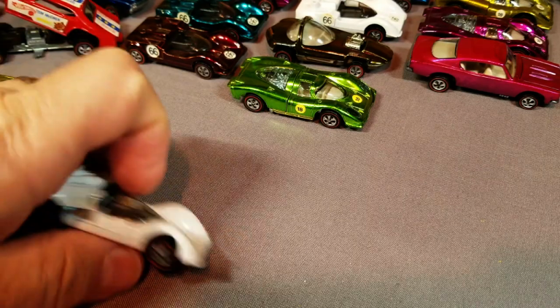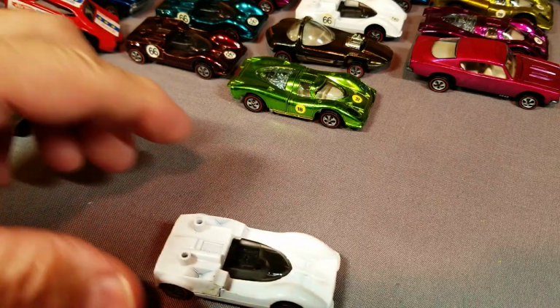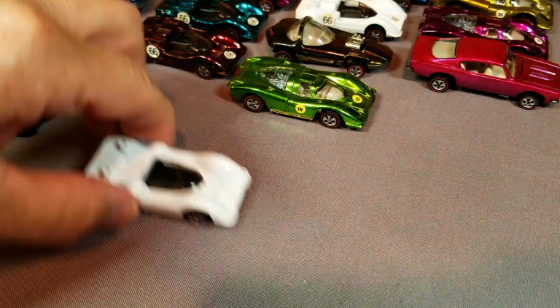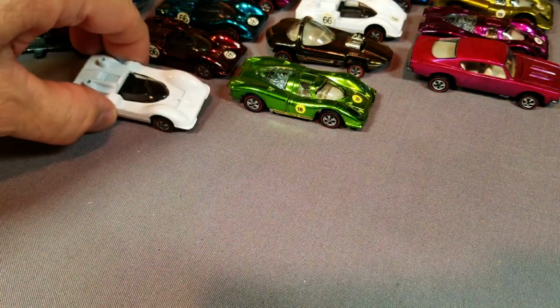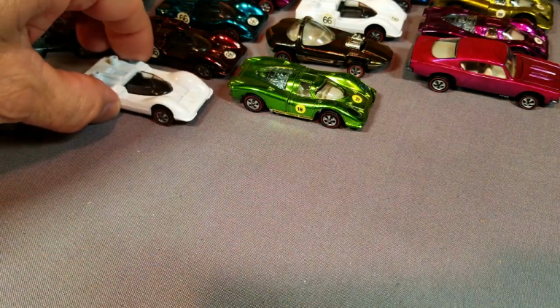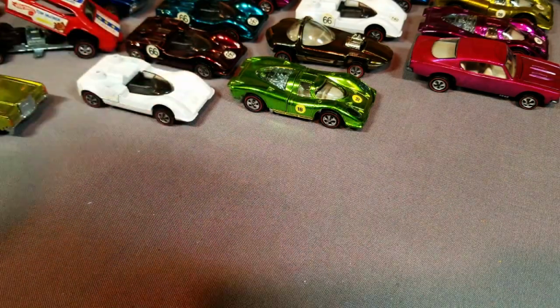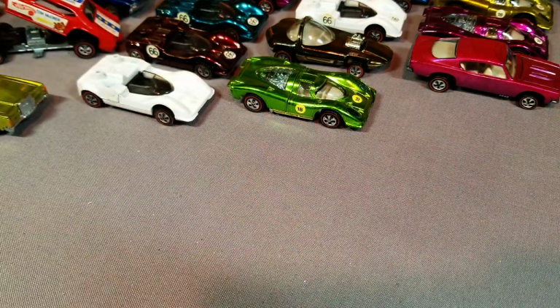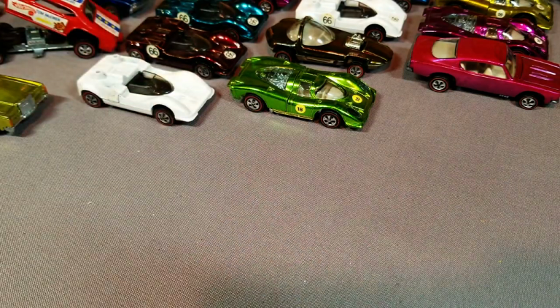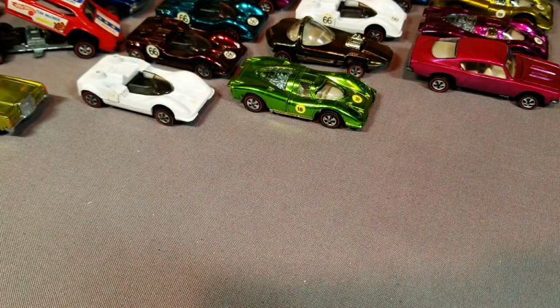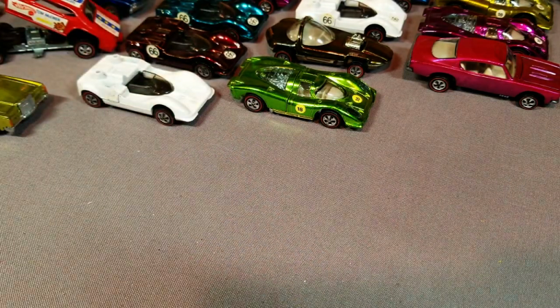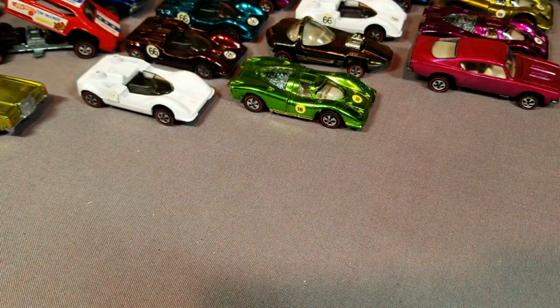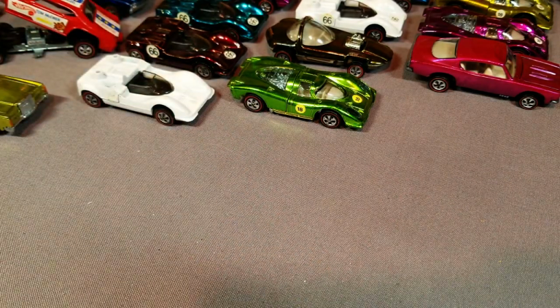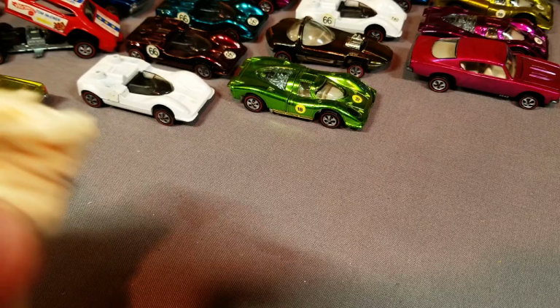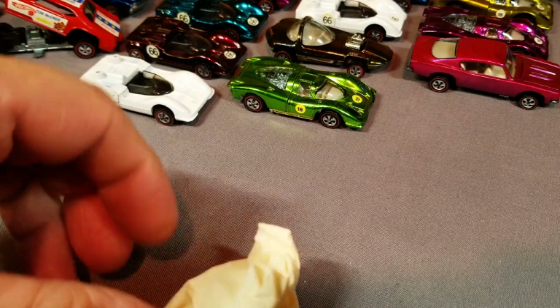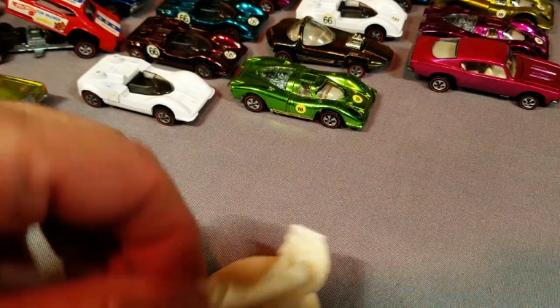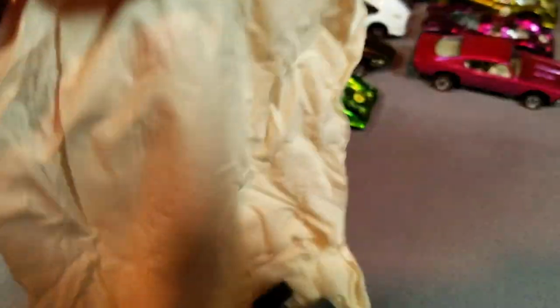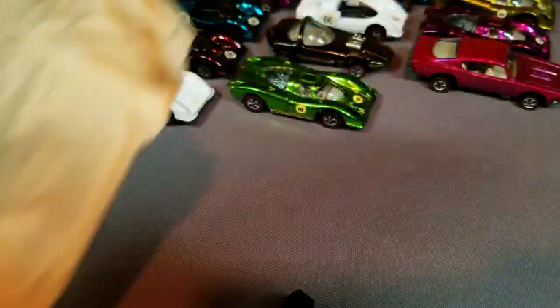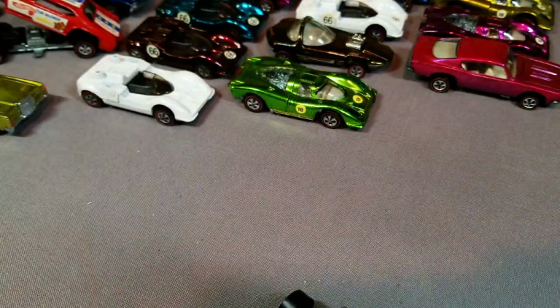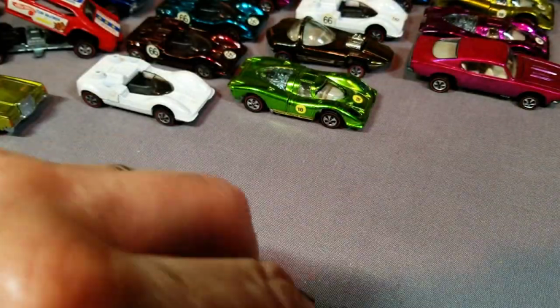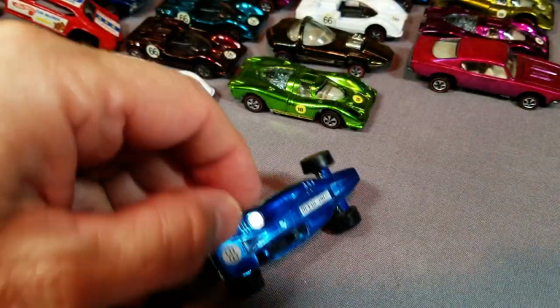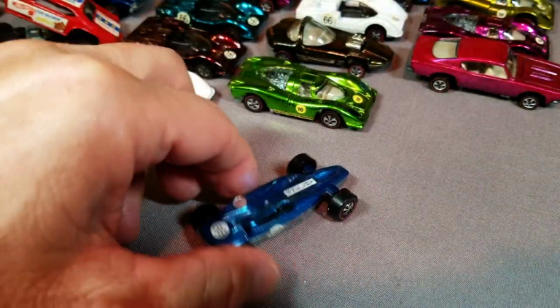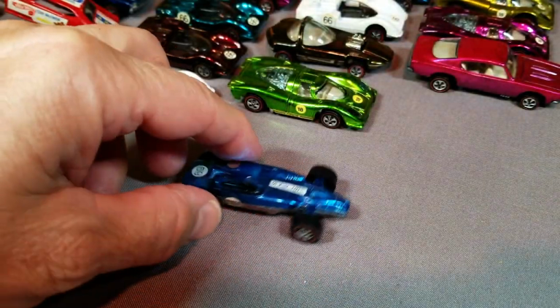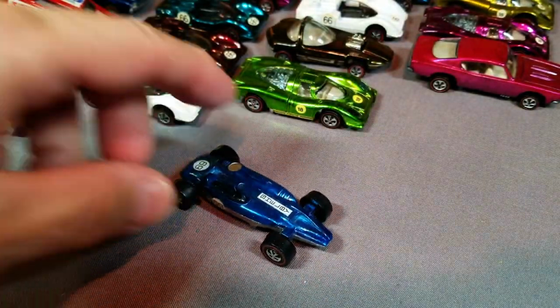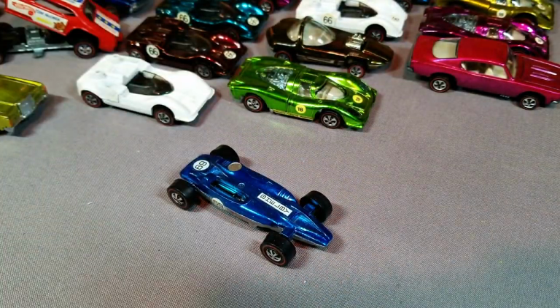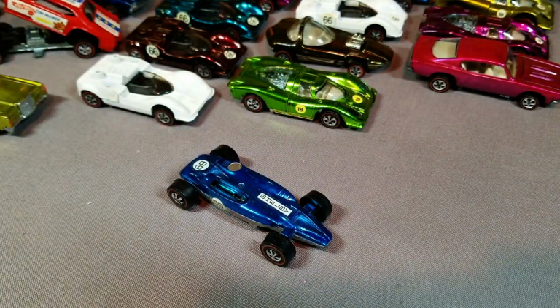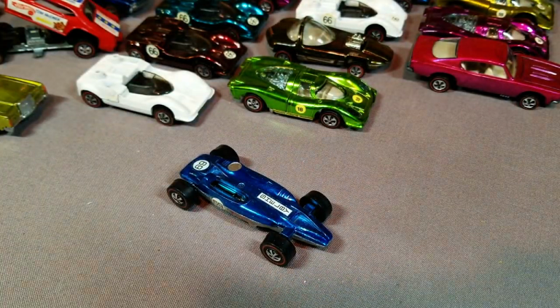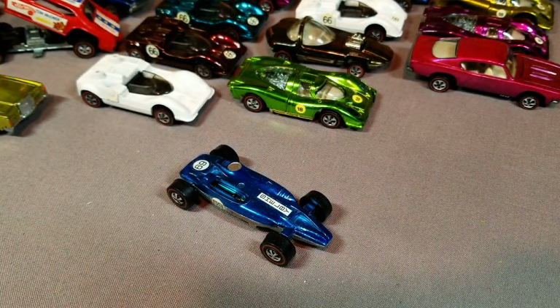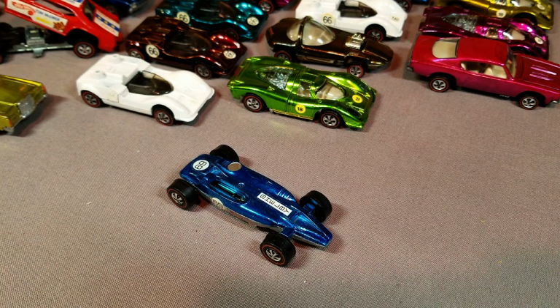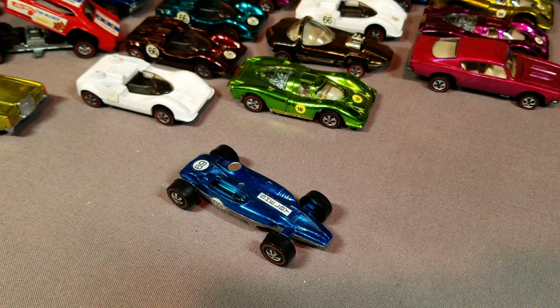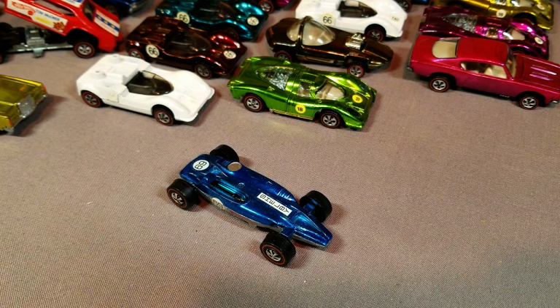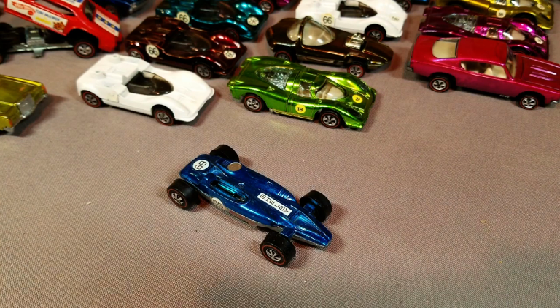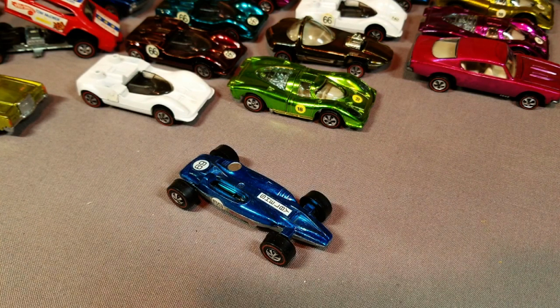Next up, a white Chaparral — no big deal there. Then a Shelby Turbine in blue, very nice. I'm going to speed this up a little bit; I want to get this done. Four videos for this collection — the greatest childhood collection ever.